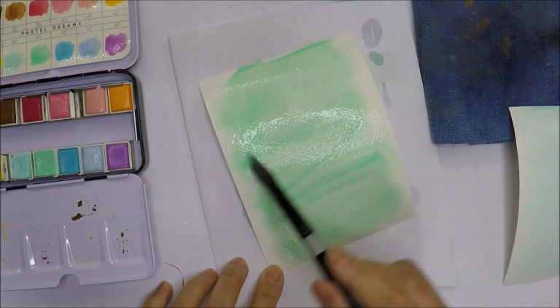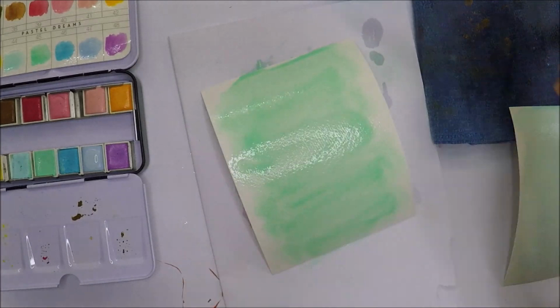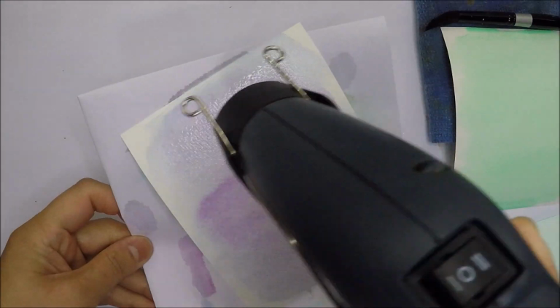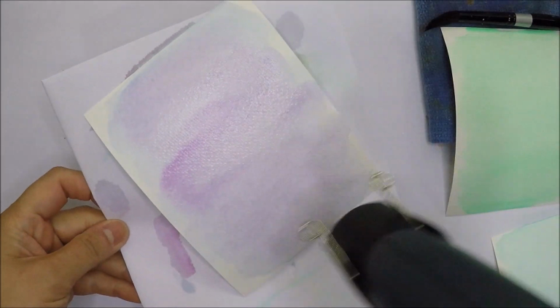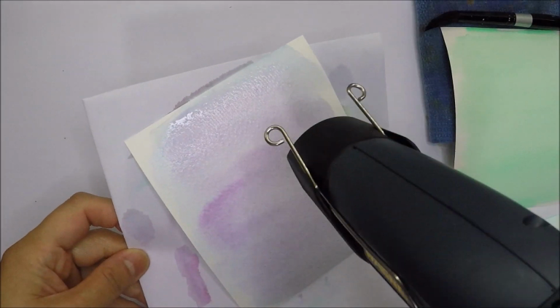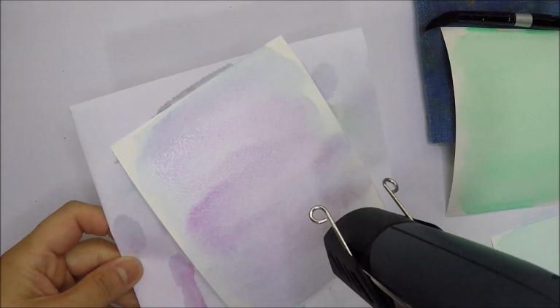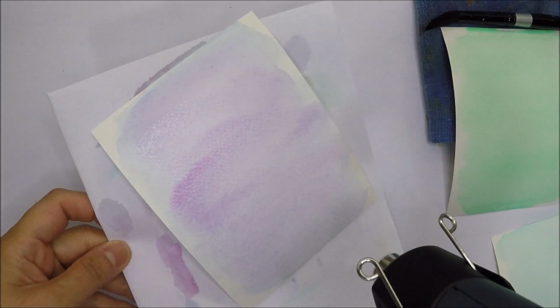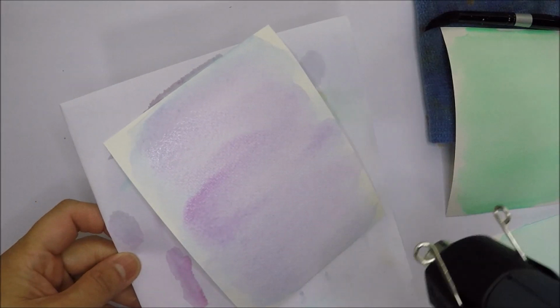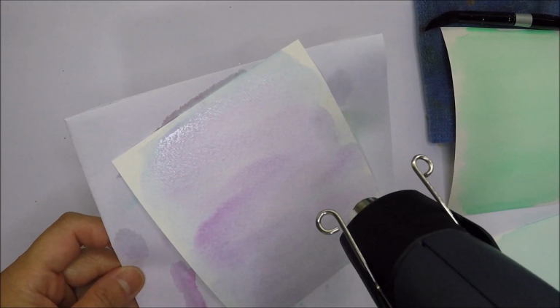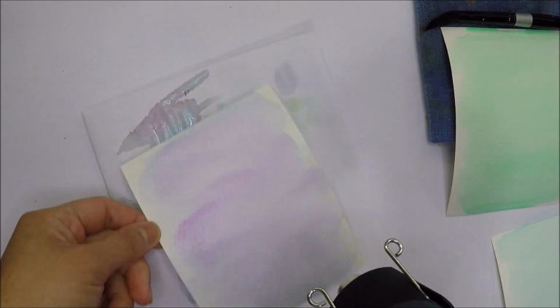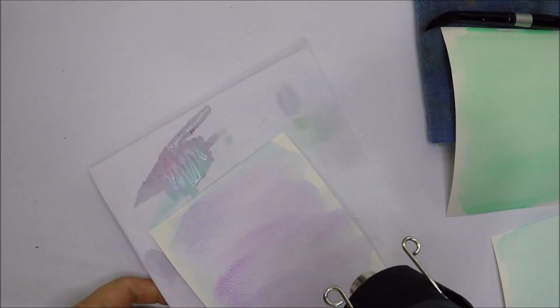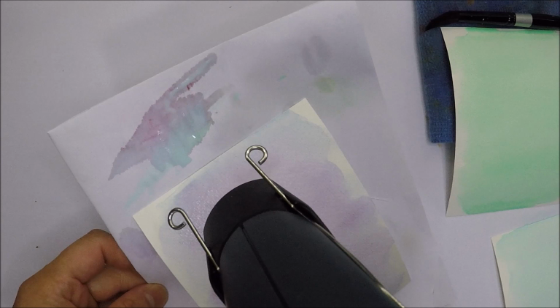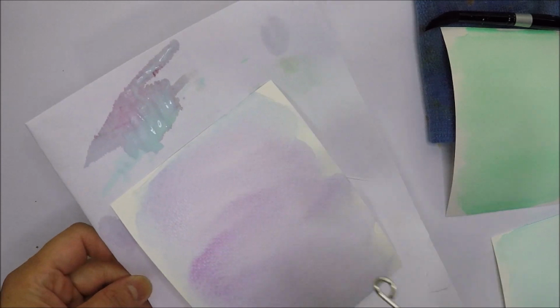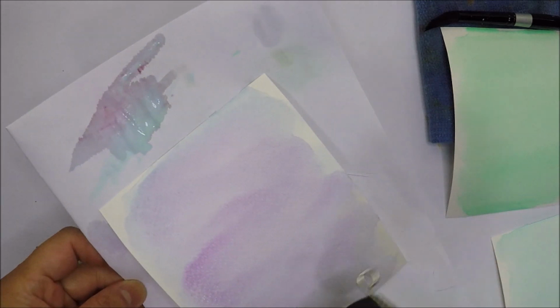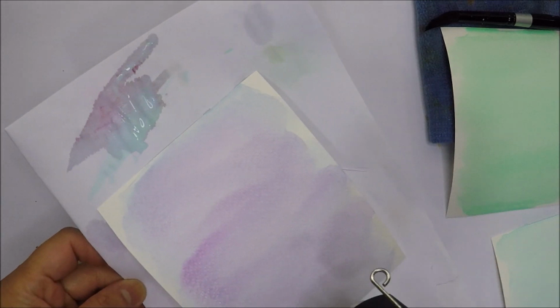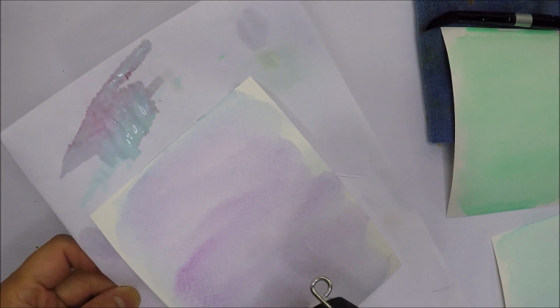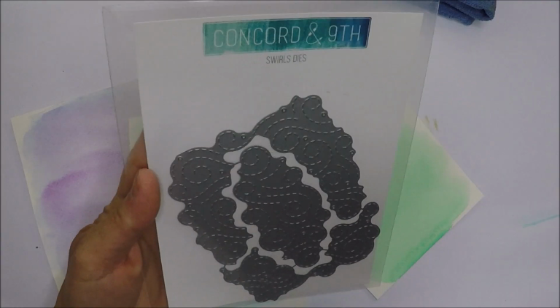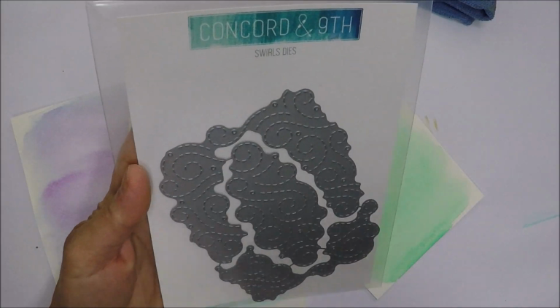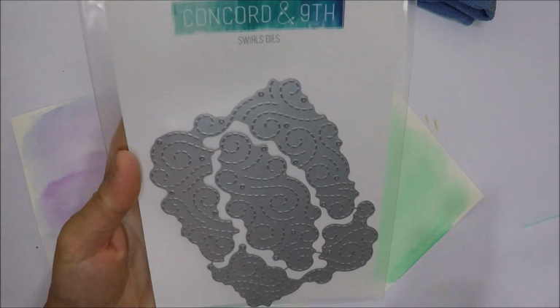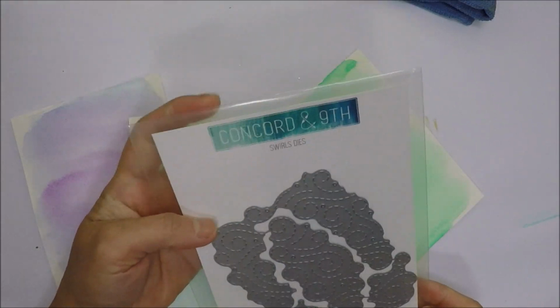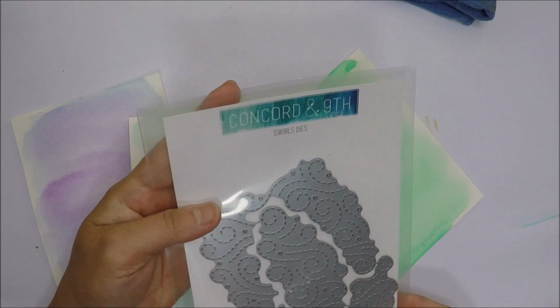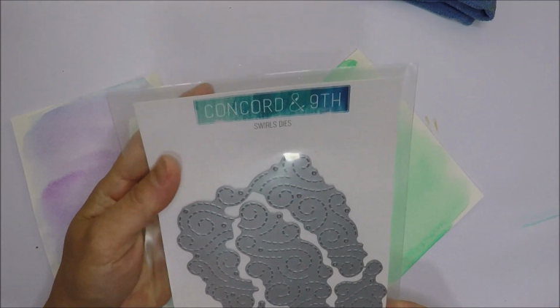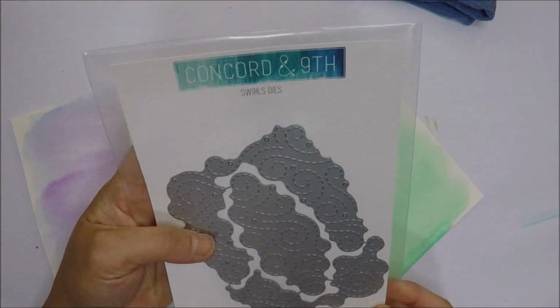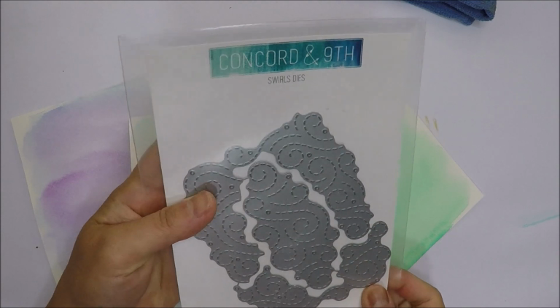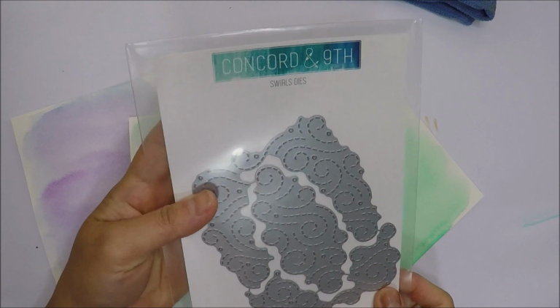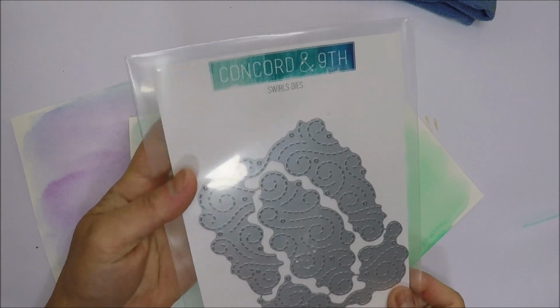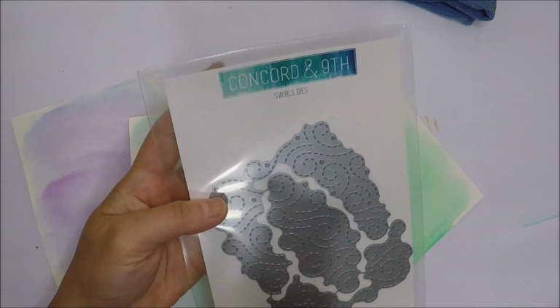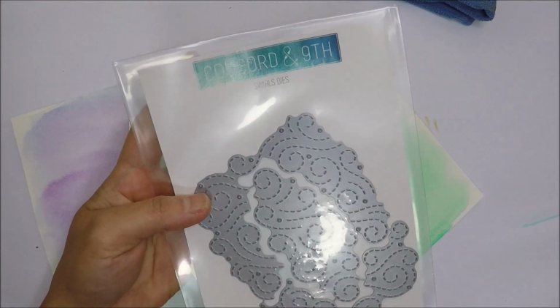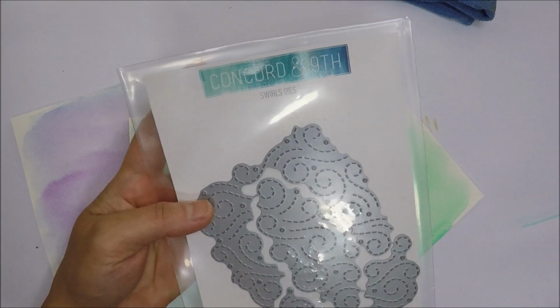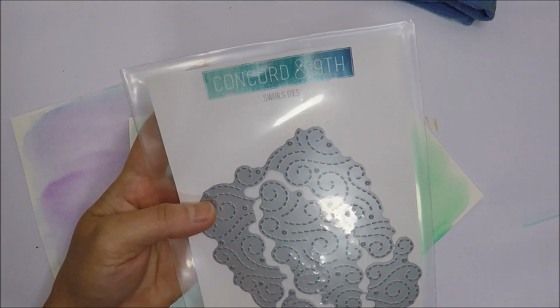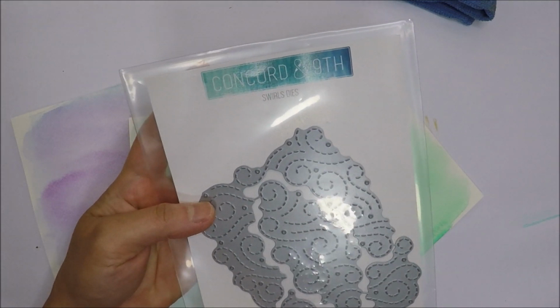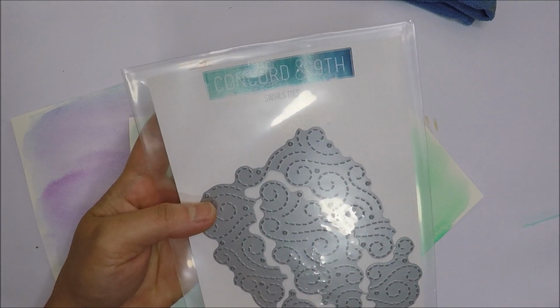After I'm done painting my panels, I'm going to dry them with my heat tool. I will be using this Concord 9th Swirl dies and also the Stitch Rectangle die from Gina Marie Designs.